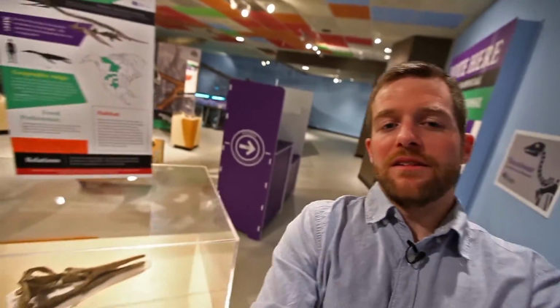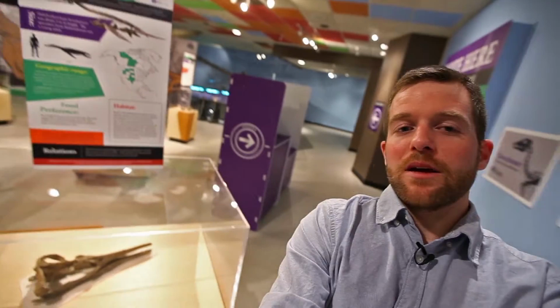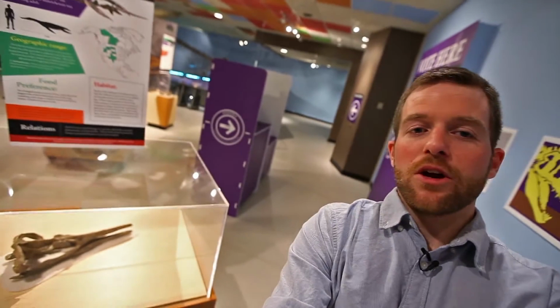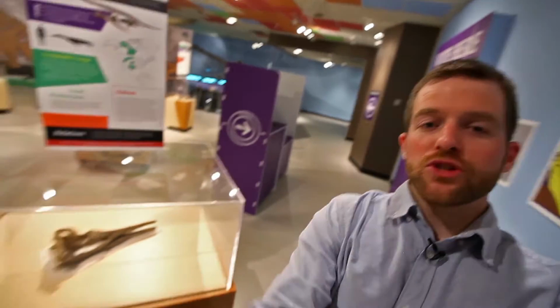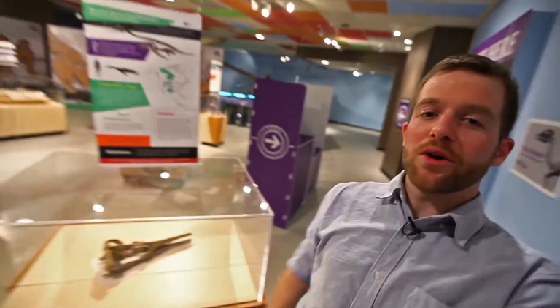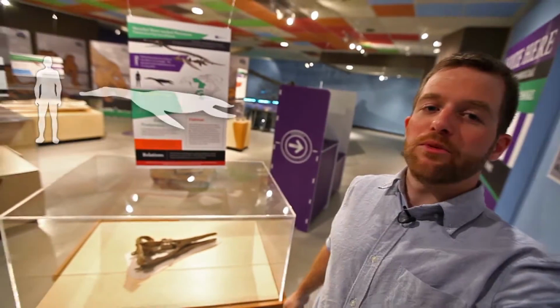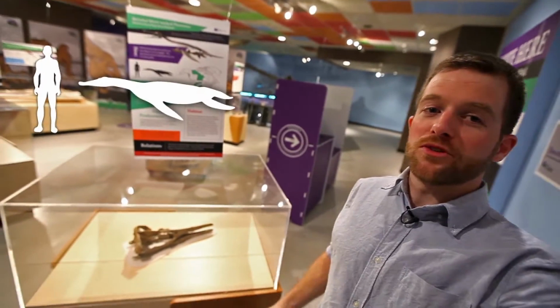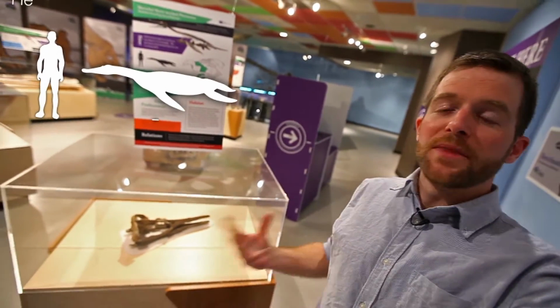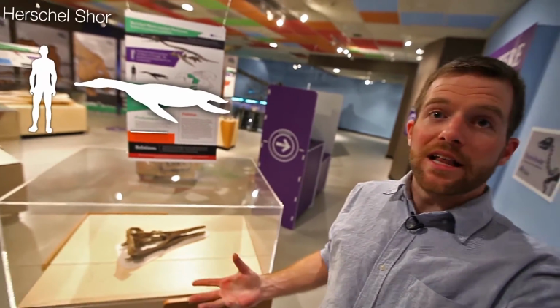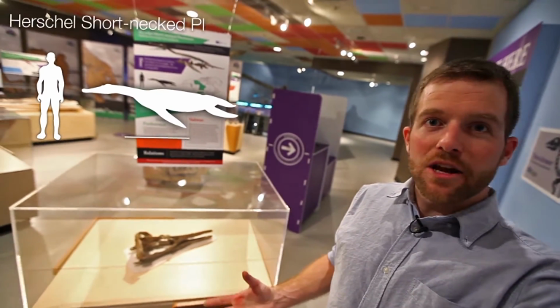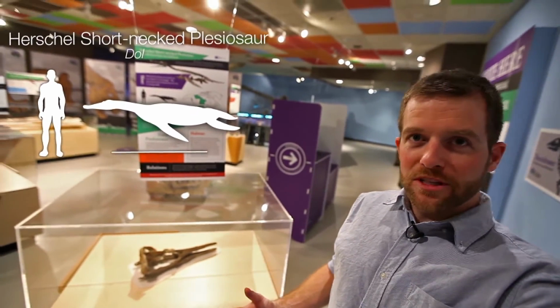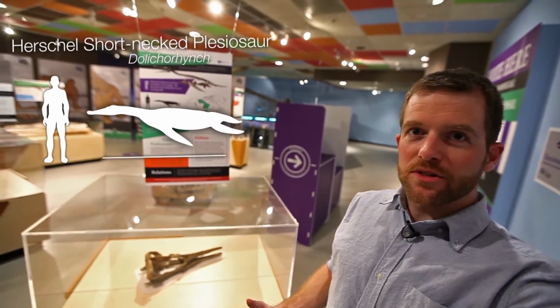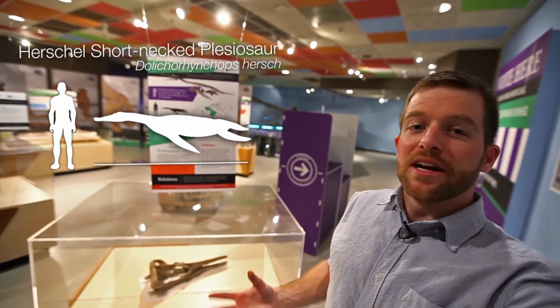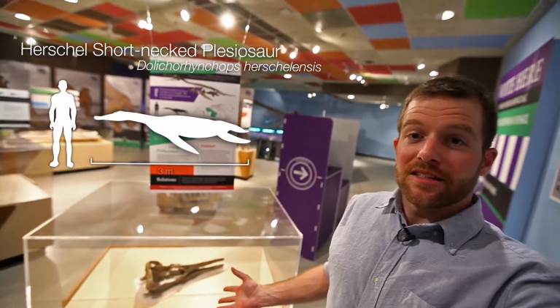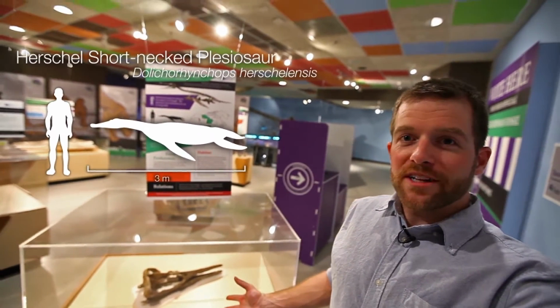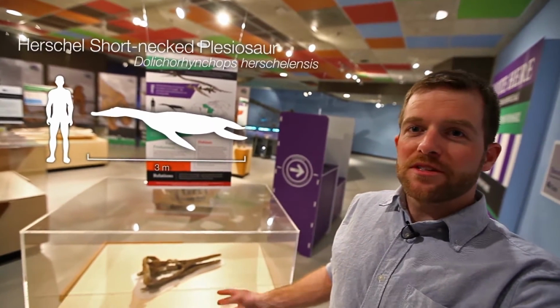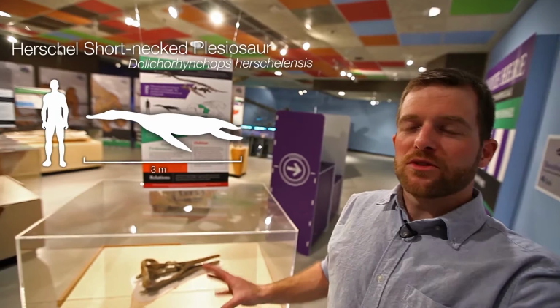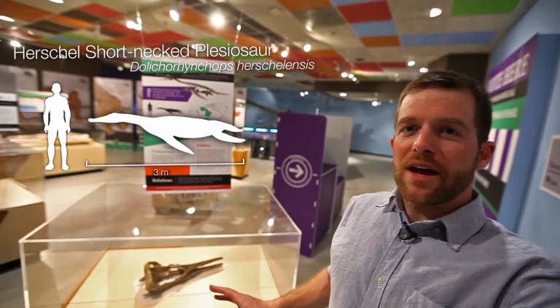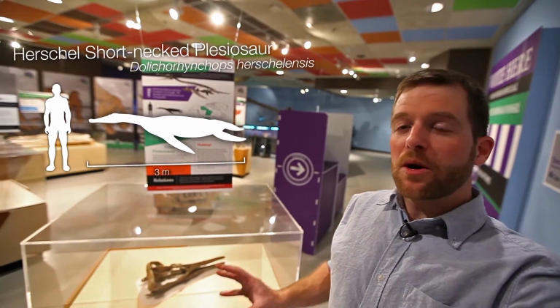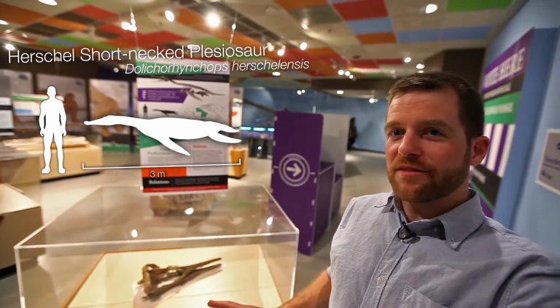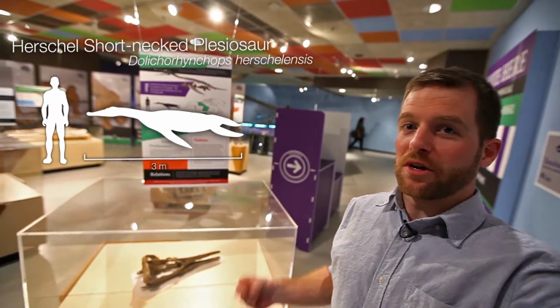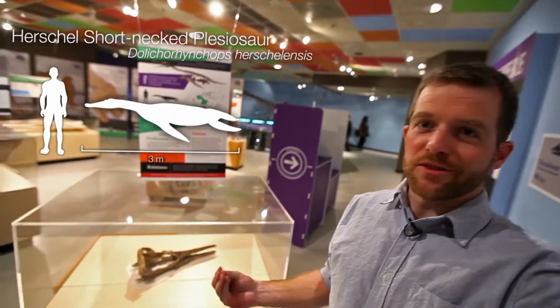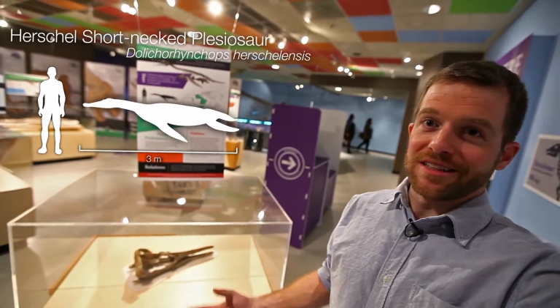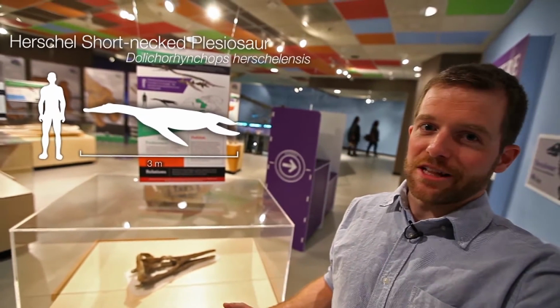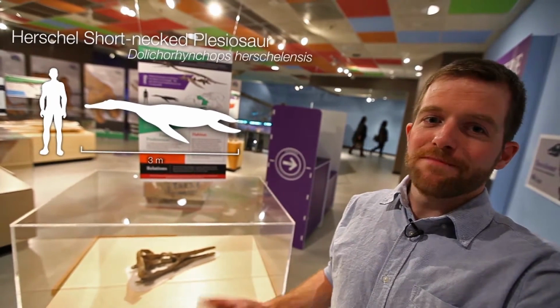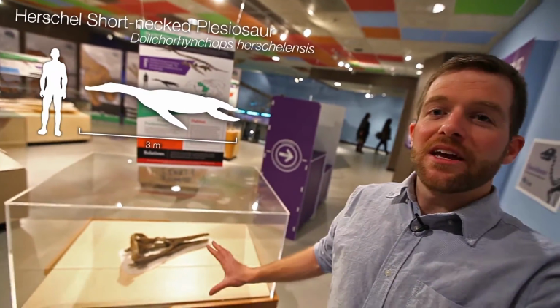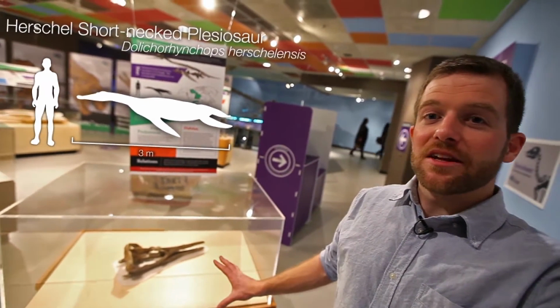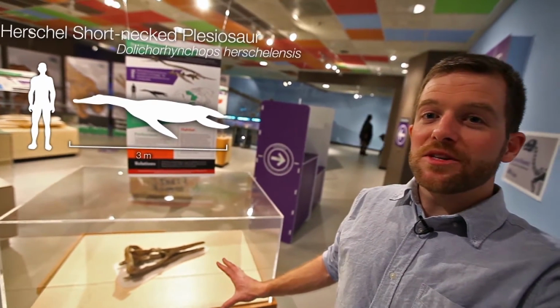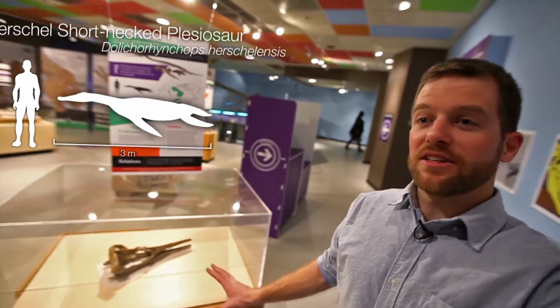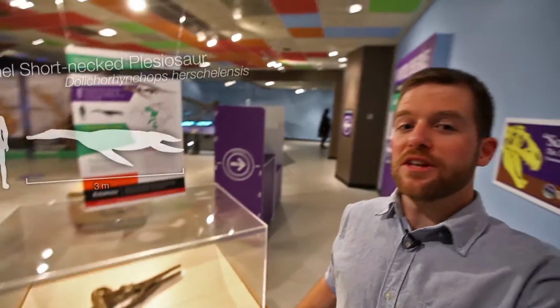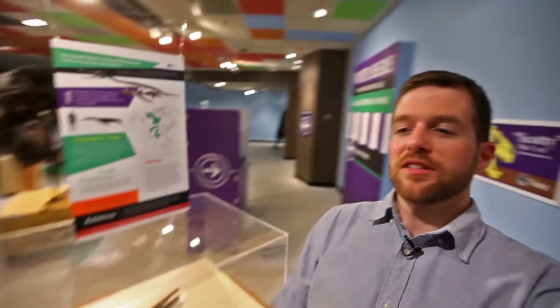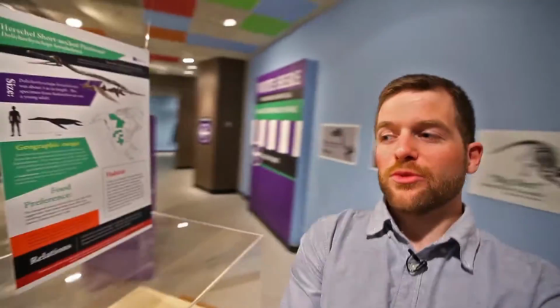Next up is the Herschel short-neck plesiosaur. Like the long-neck plesiosaur, it's an aquatic species found in our province when Saskatchewan was an inland shallow sea, and it's another species that is unique to Saskatchewan.